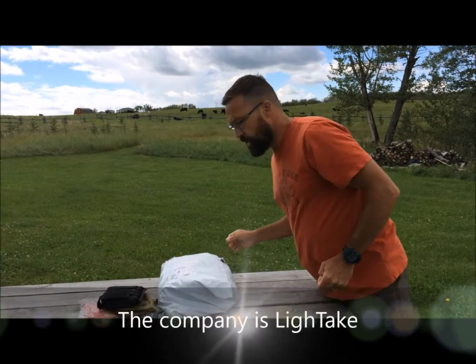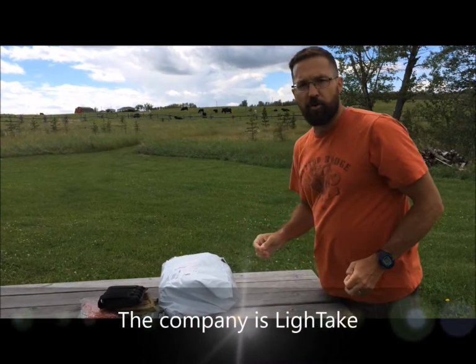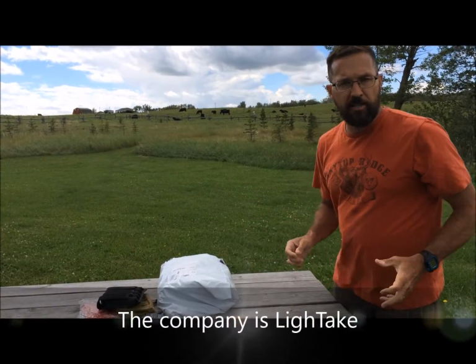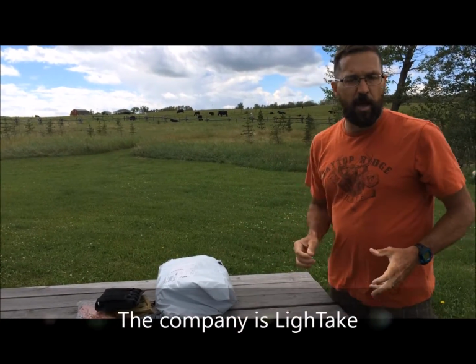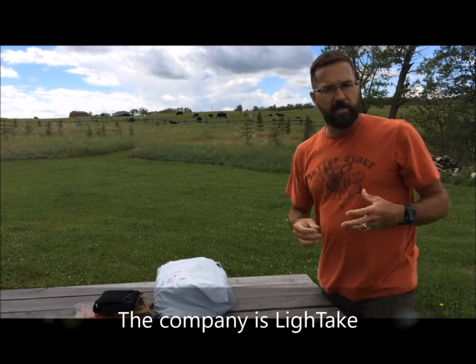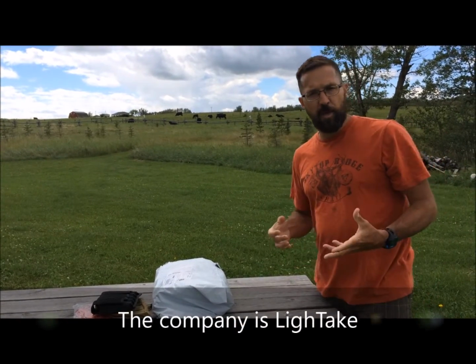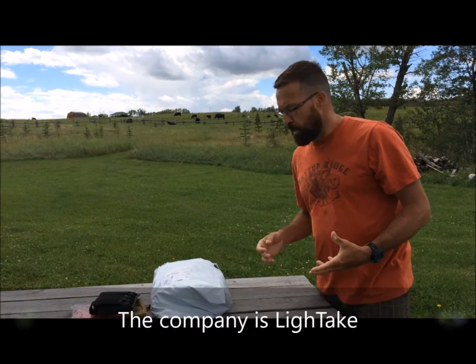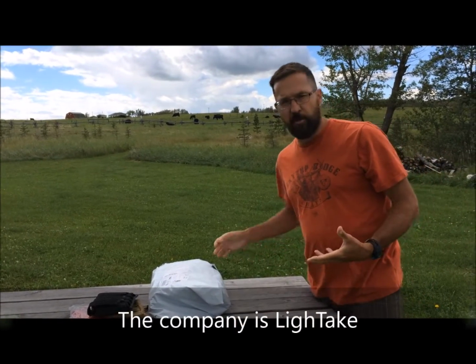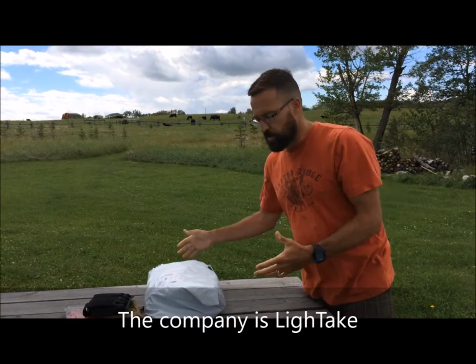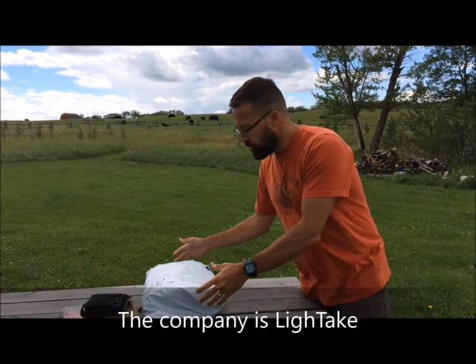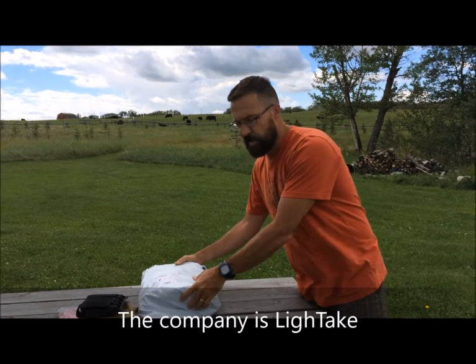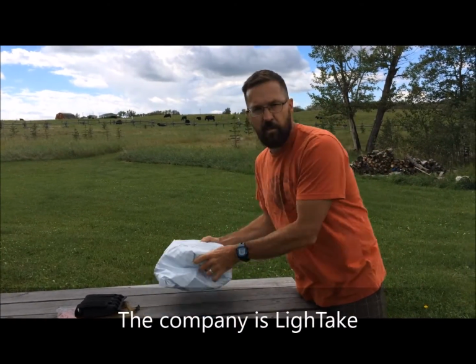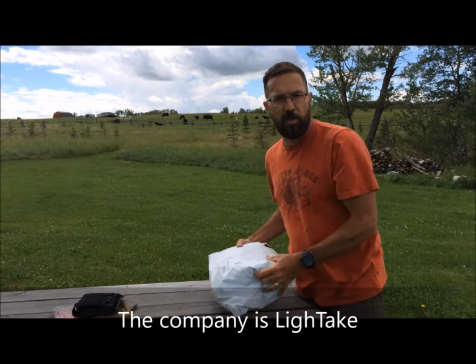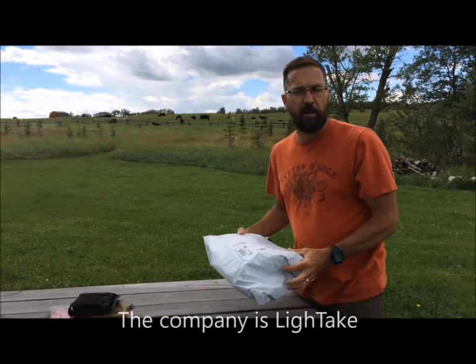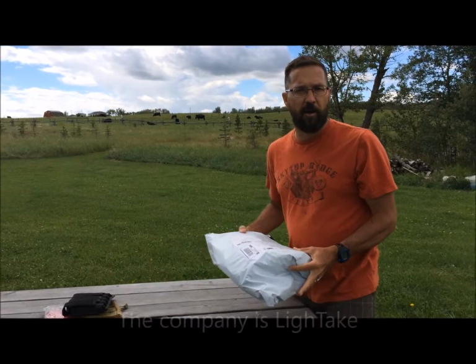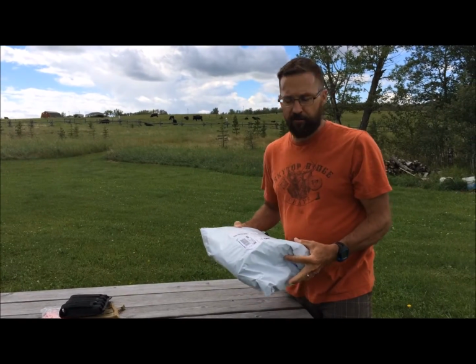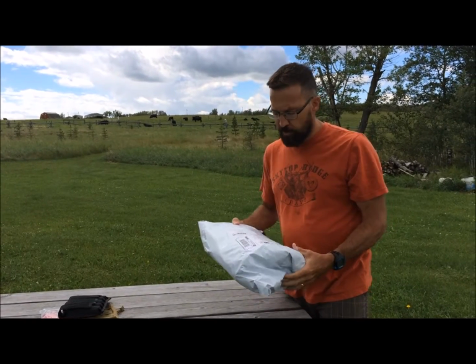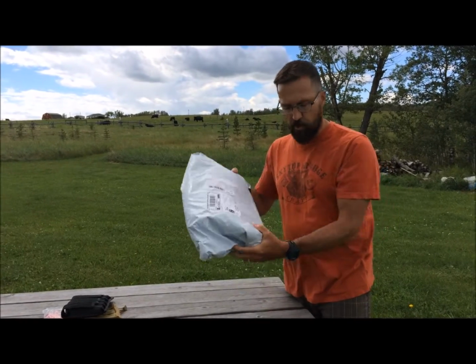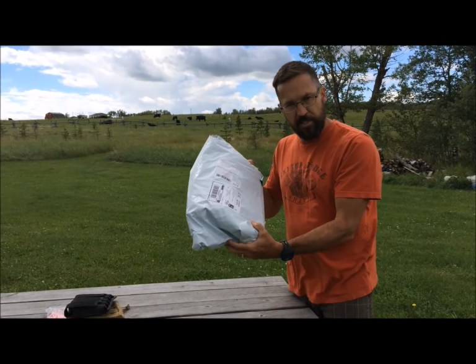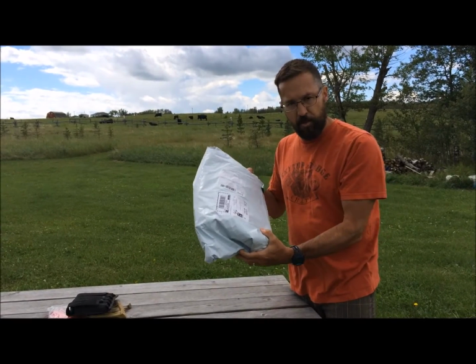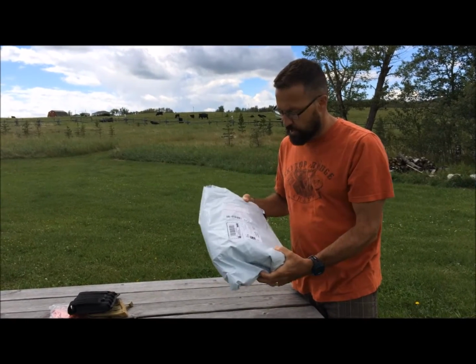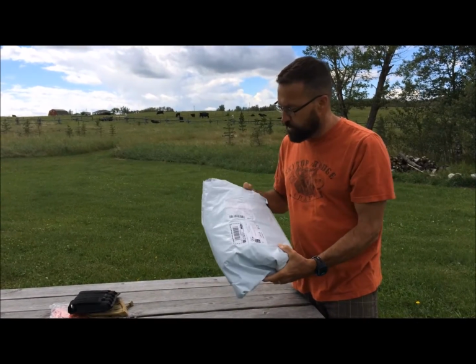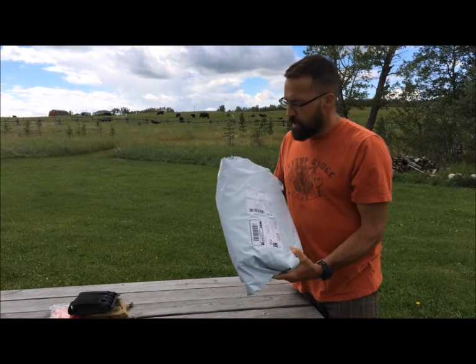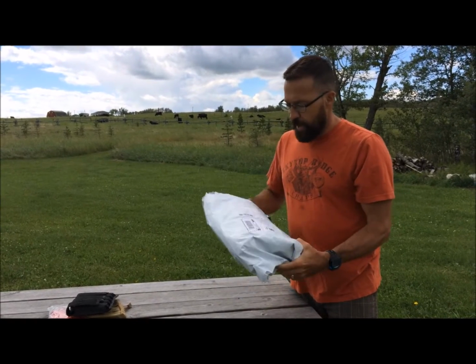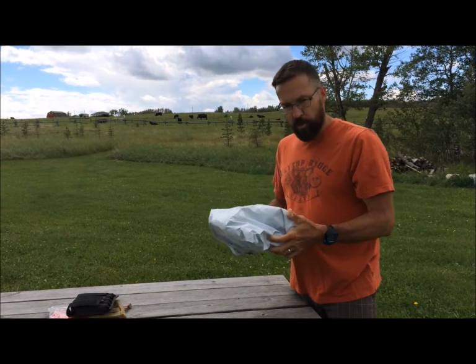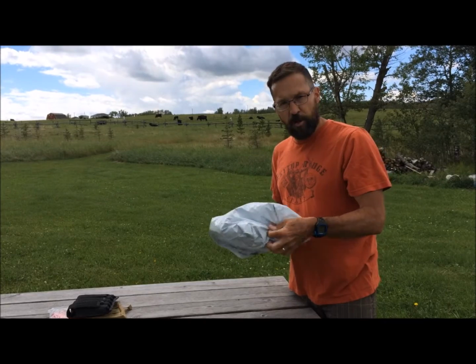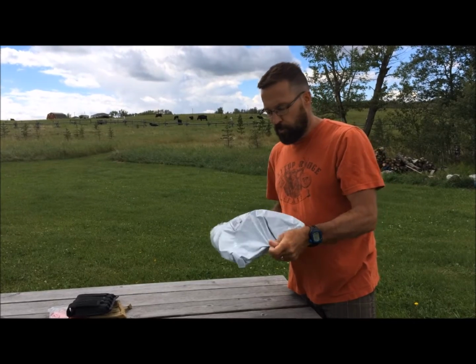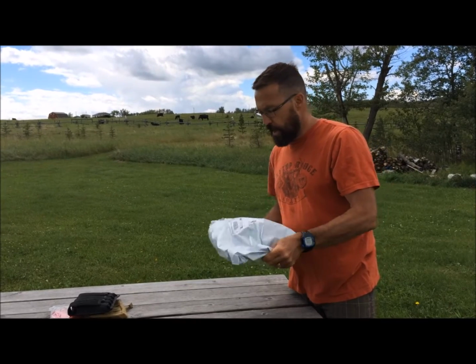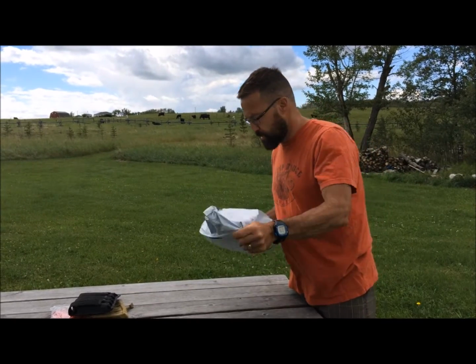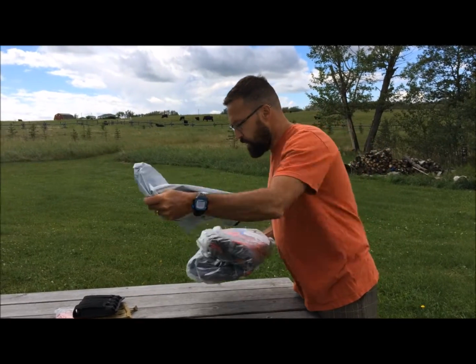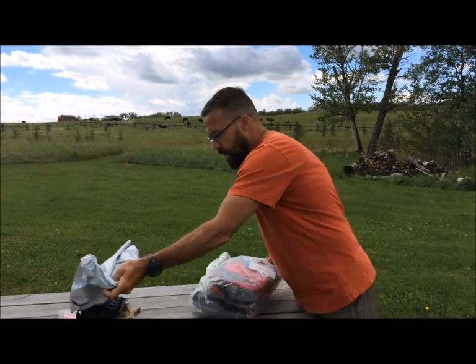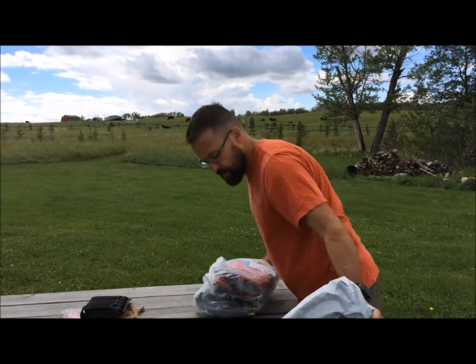Lately a company called Light Stream sent me an email and asked if I wanted to review something. They gave me a few choices of items, and this is the item — it just got delivered and I want to show you what I'm reviewing today.